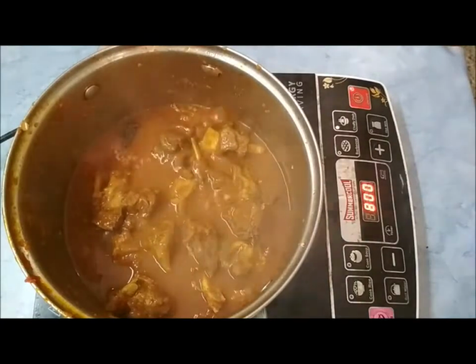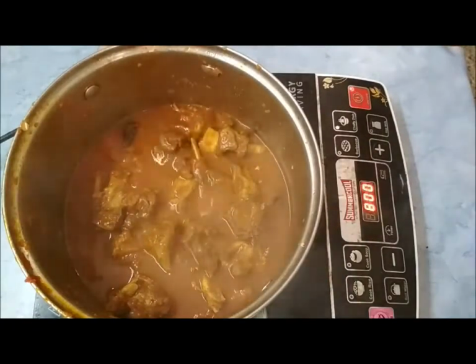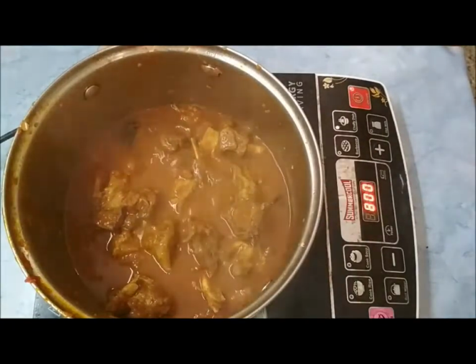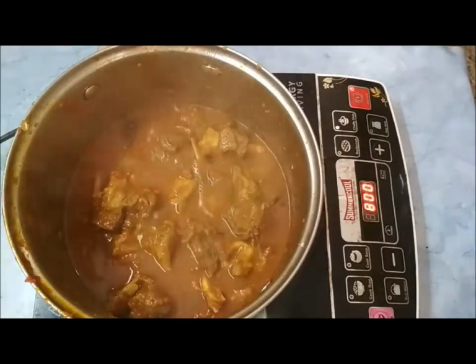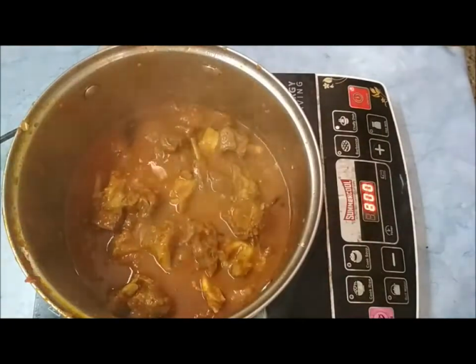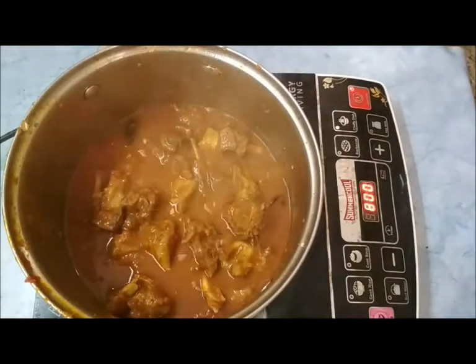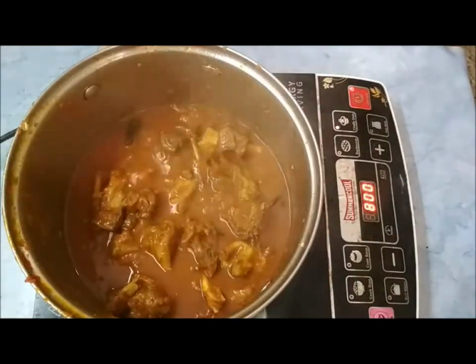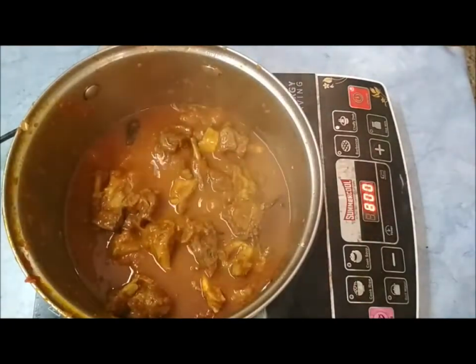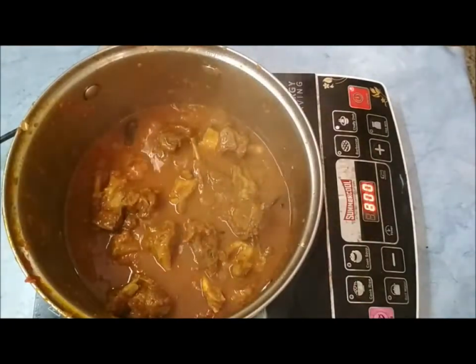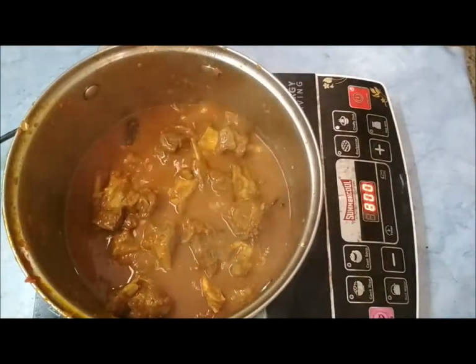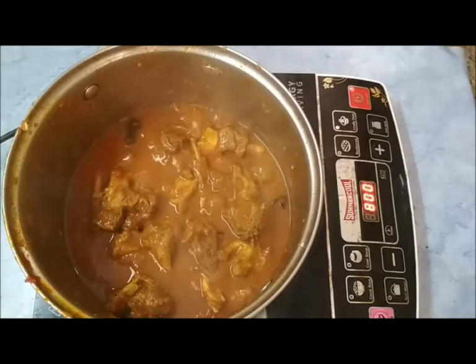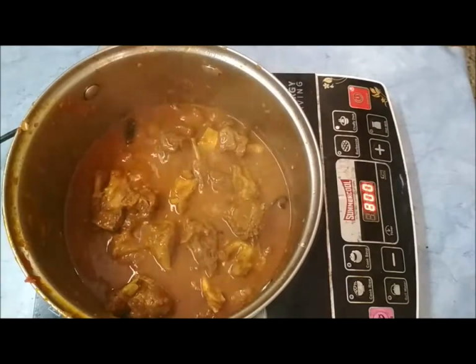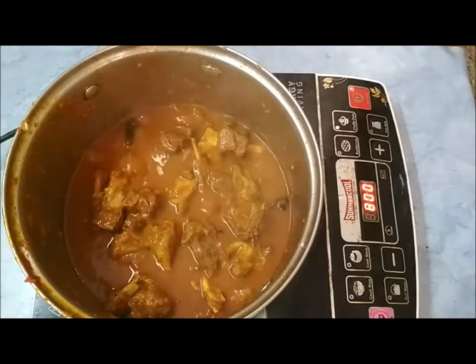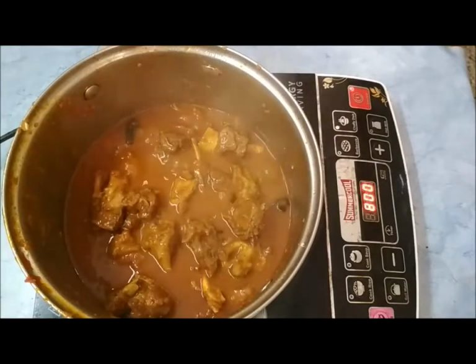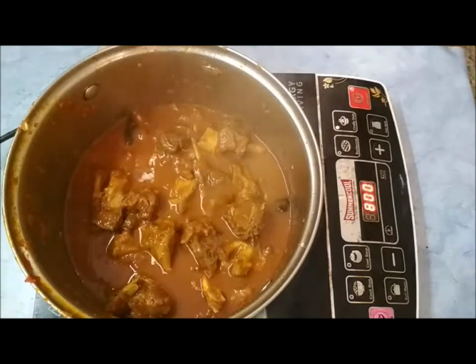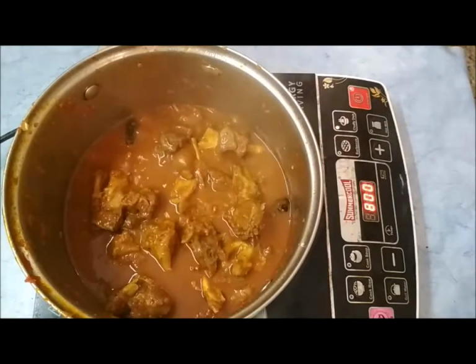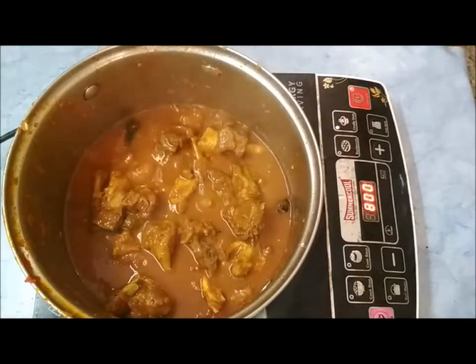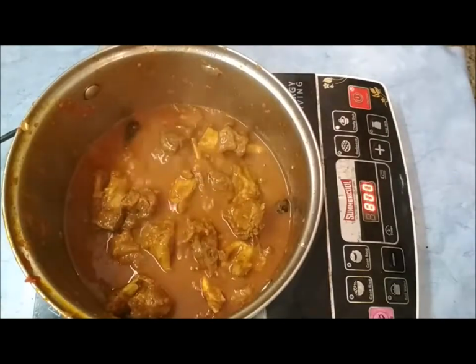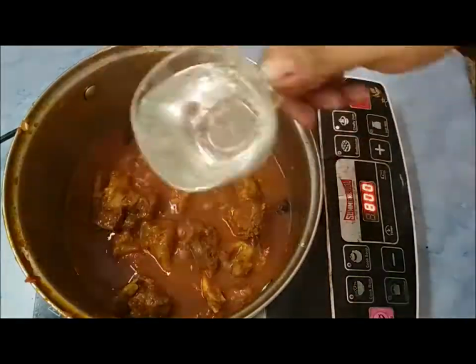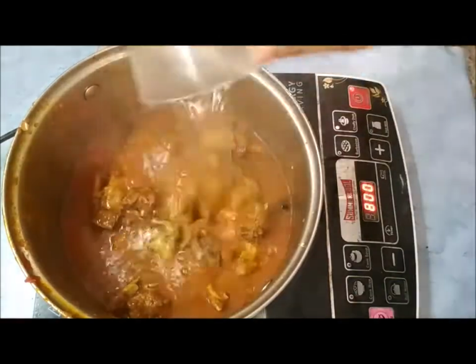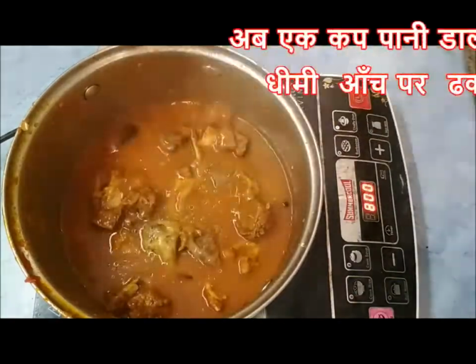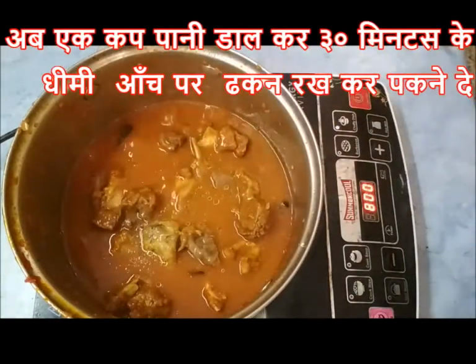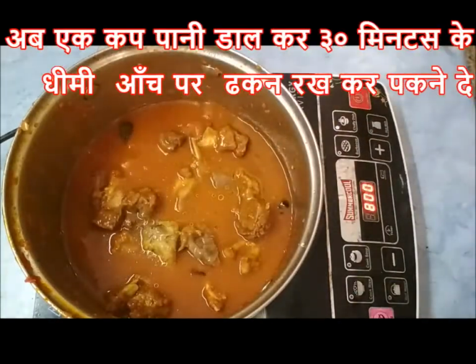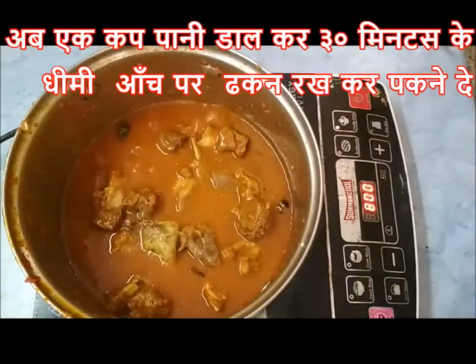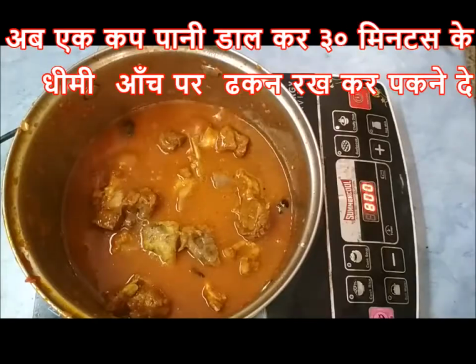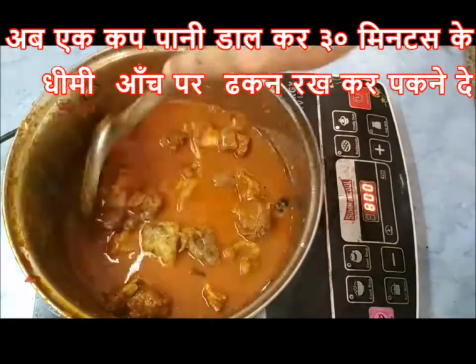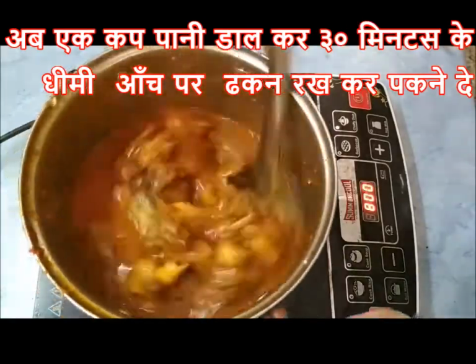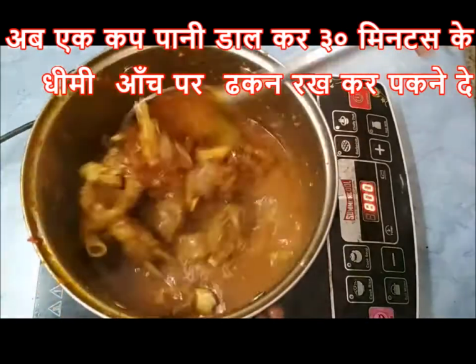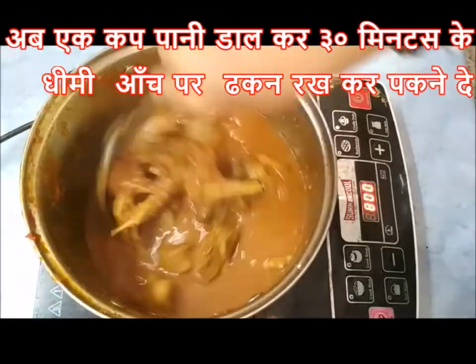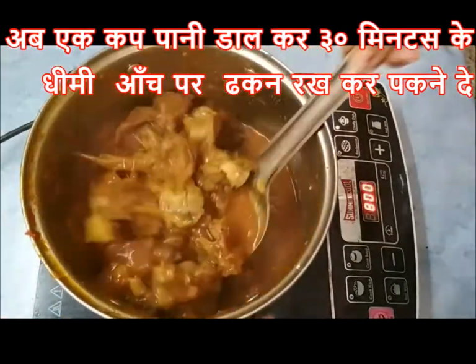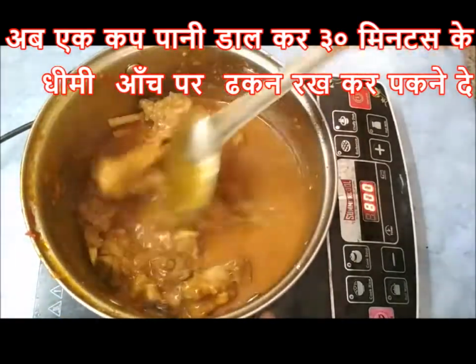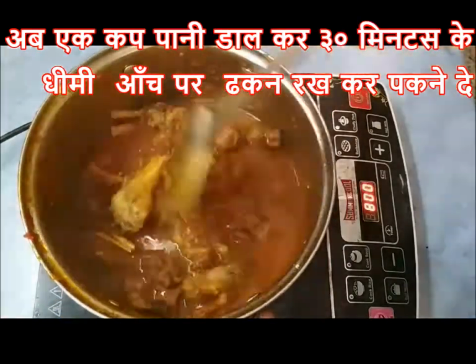You can add one cup of water to it, and again let it cook for a good 30 minutes.